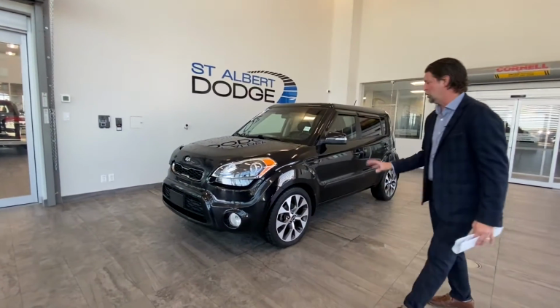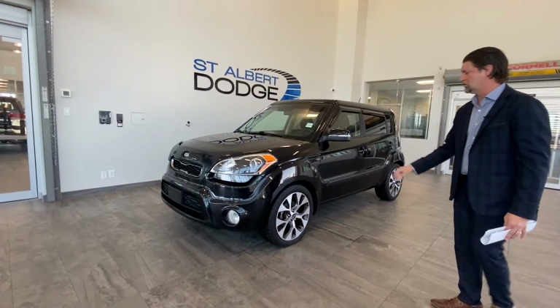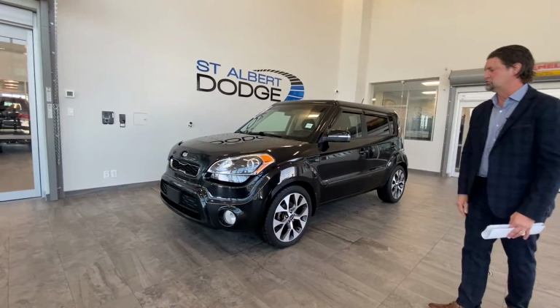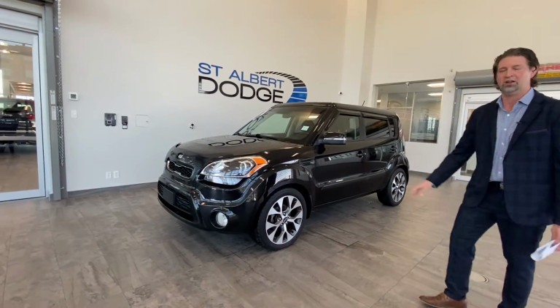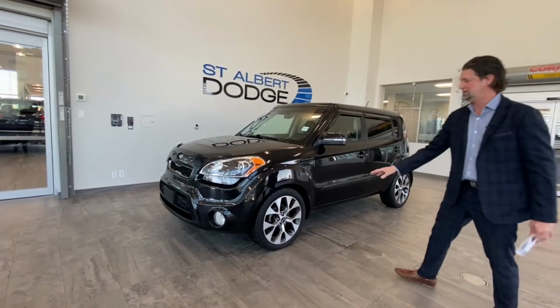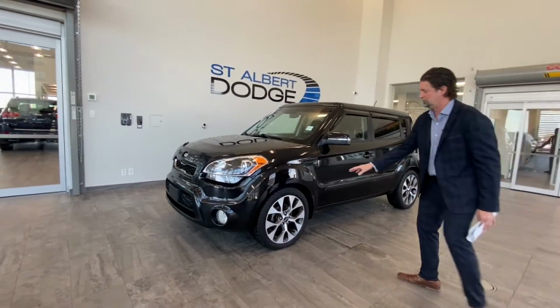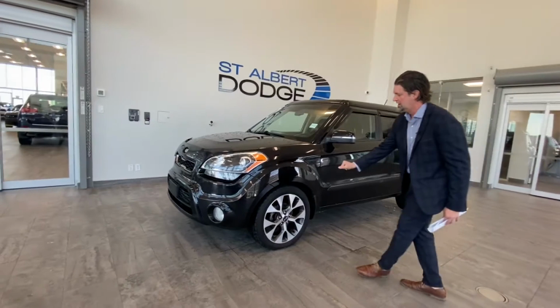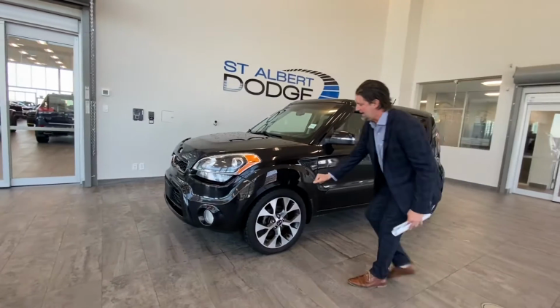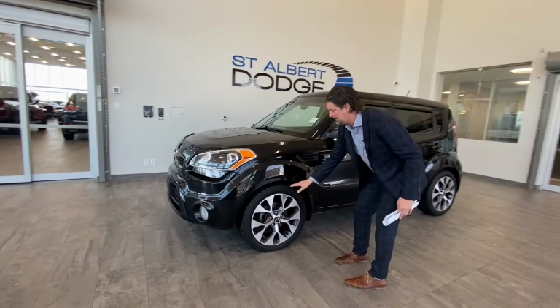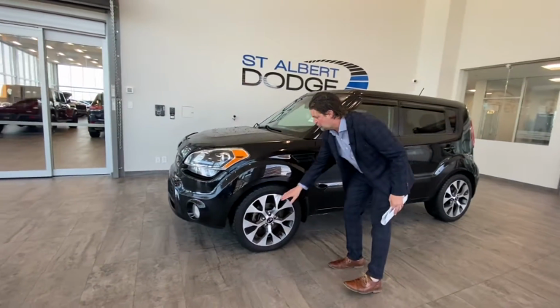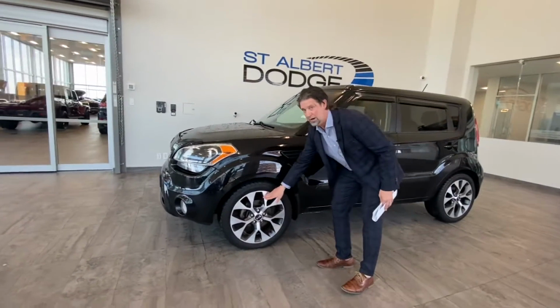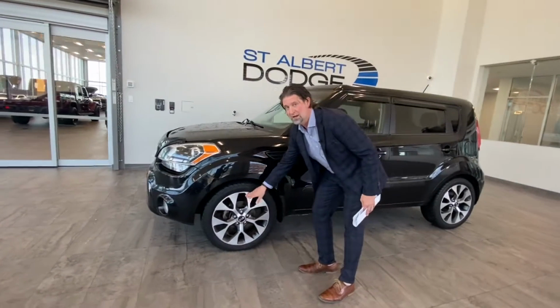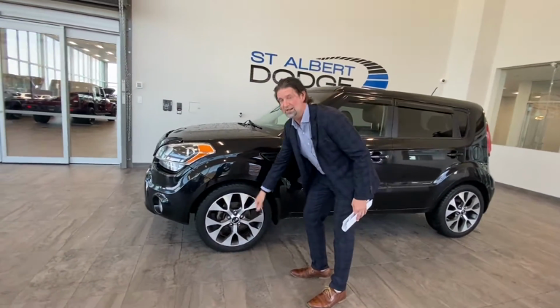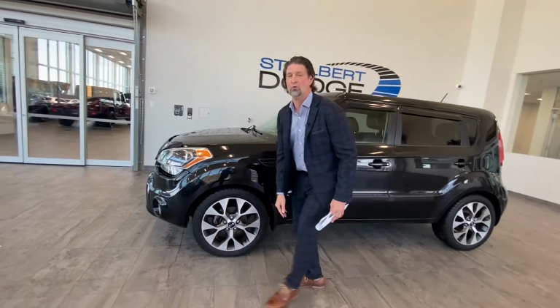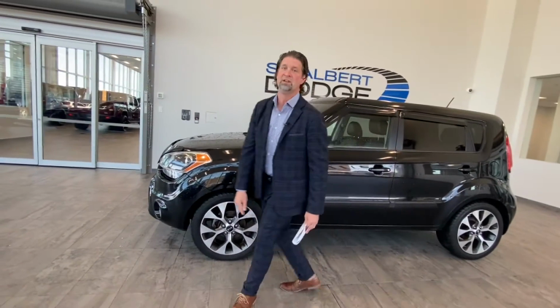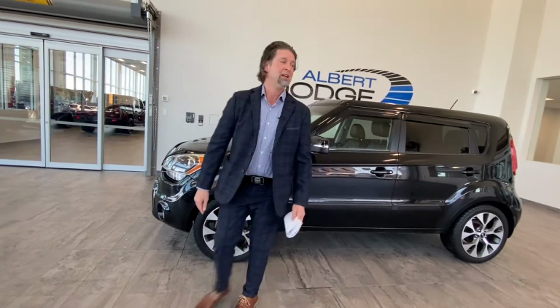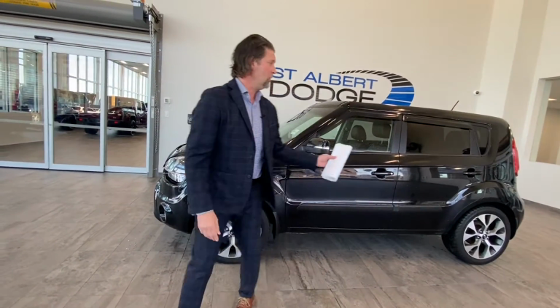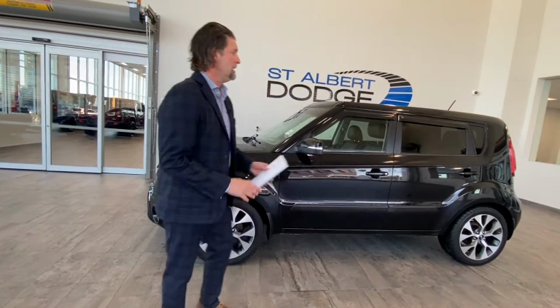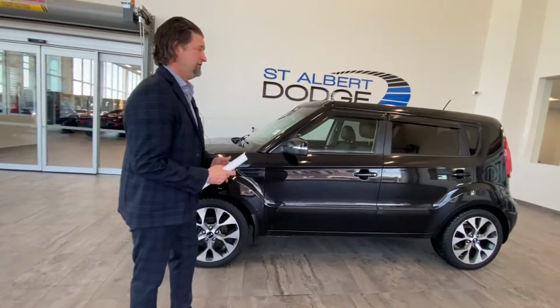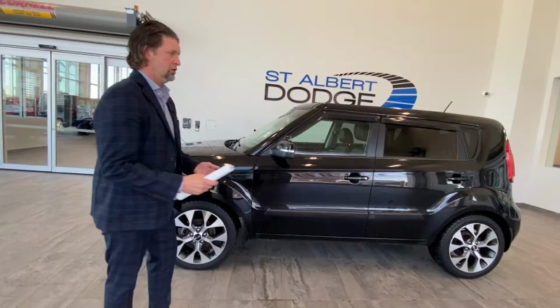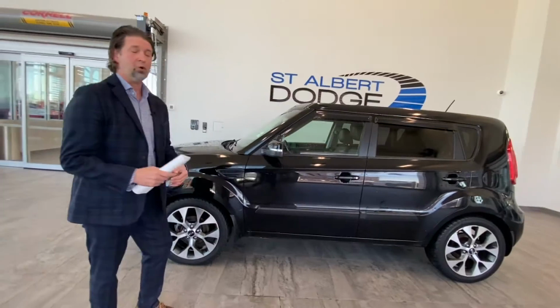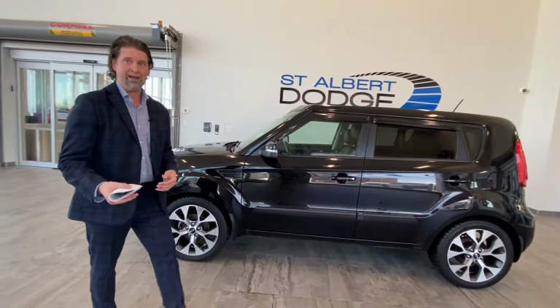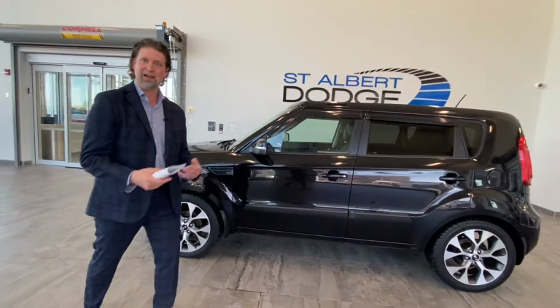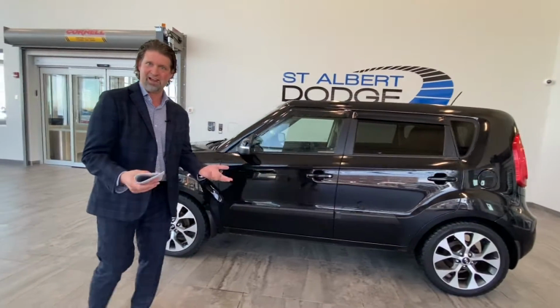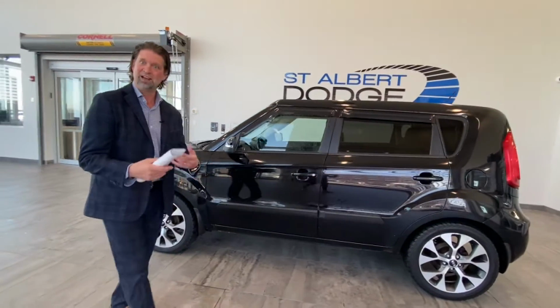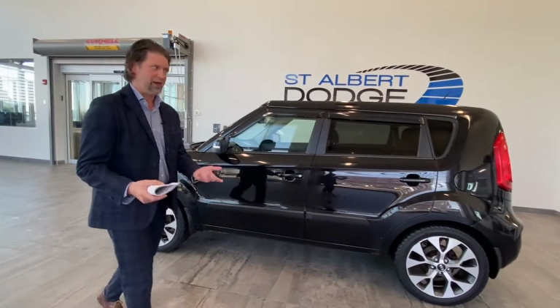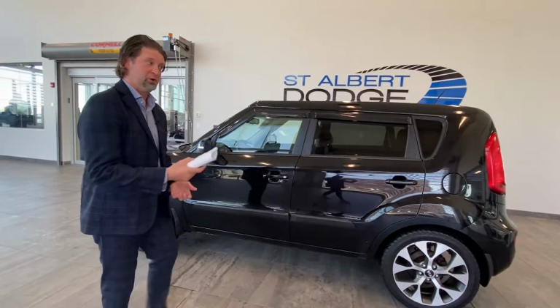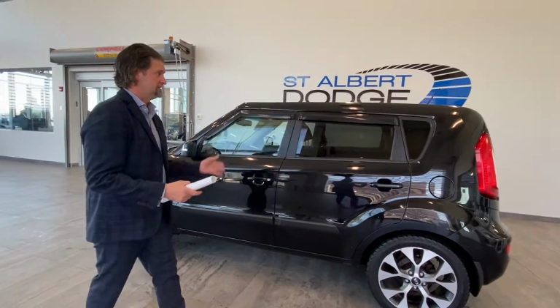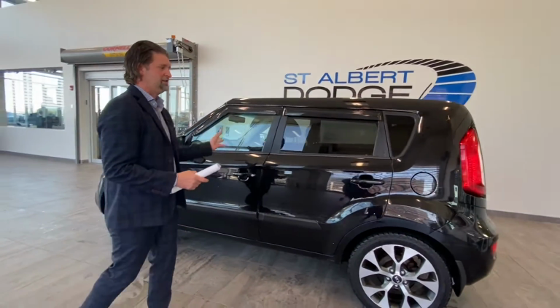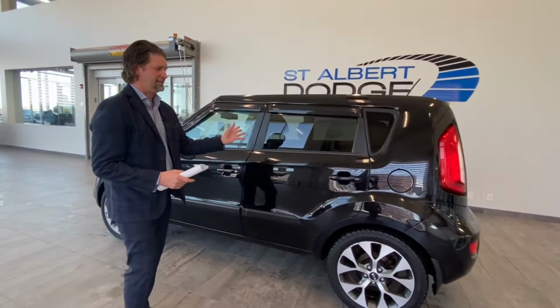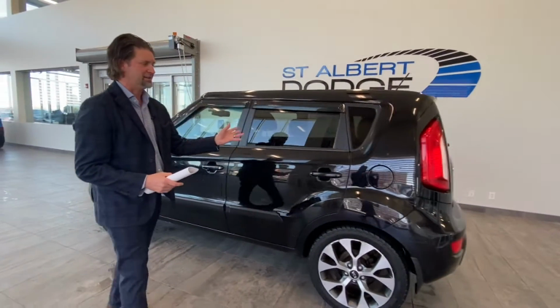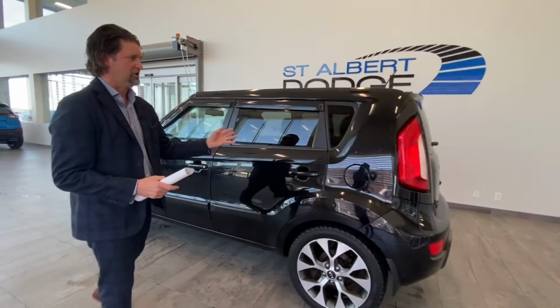It's all-wheel drive, running on these nice beautiful 18-inch sport rims — nice alloy rims. It's a four-door vehicle; they call it a wagon. Sight lines are fantastic in this vehicle.